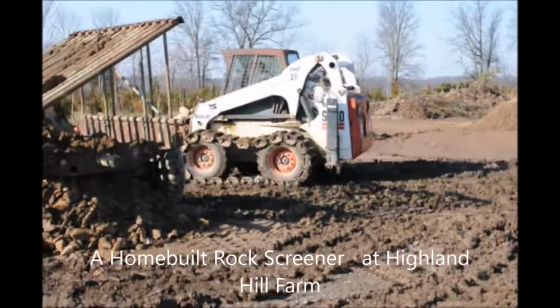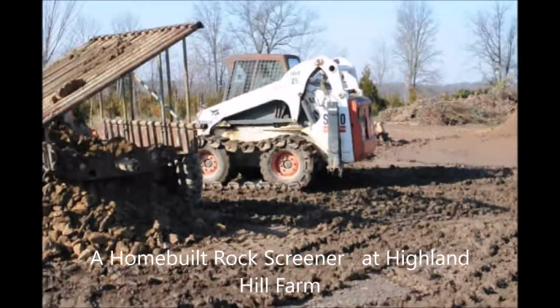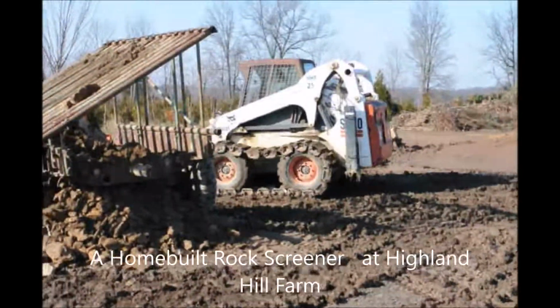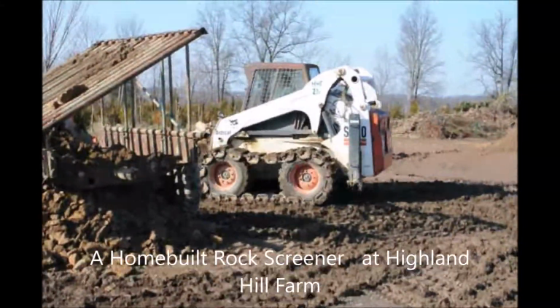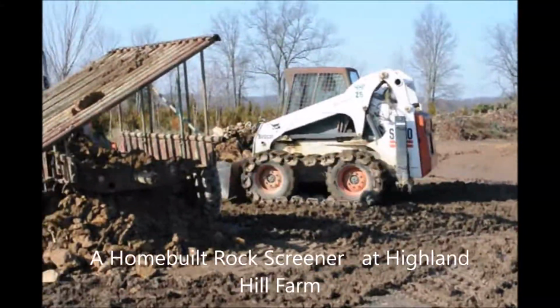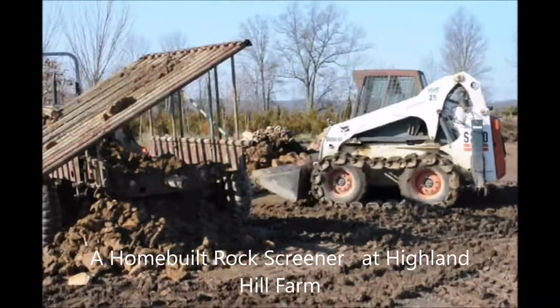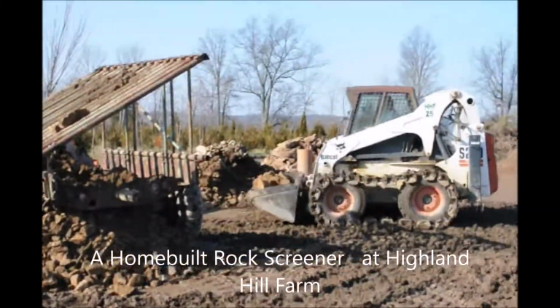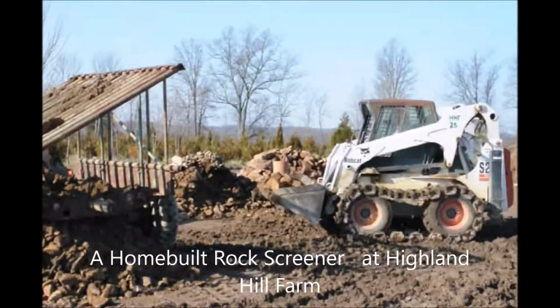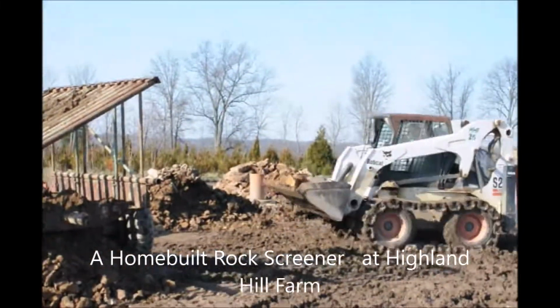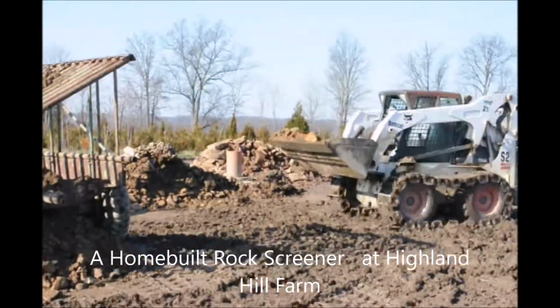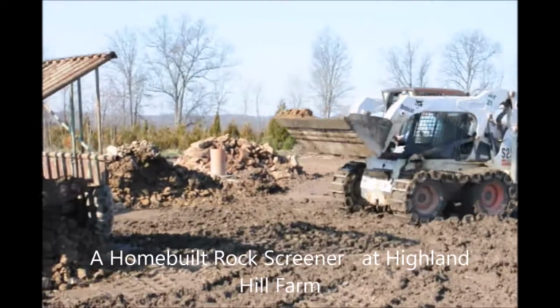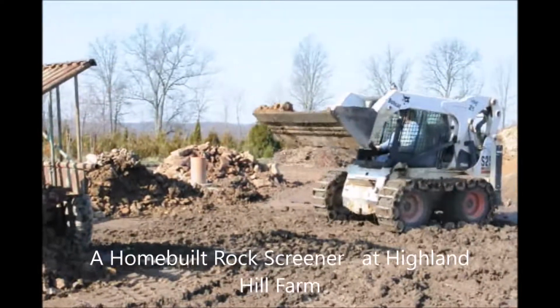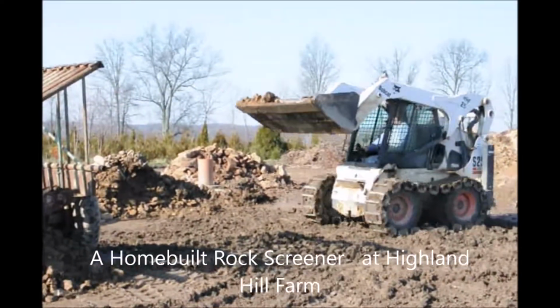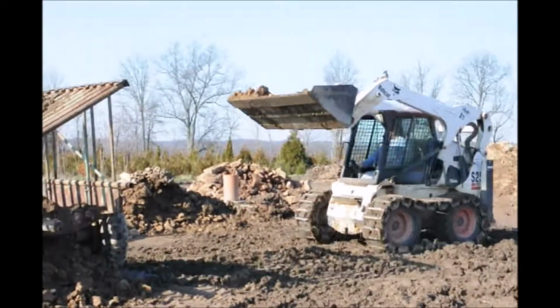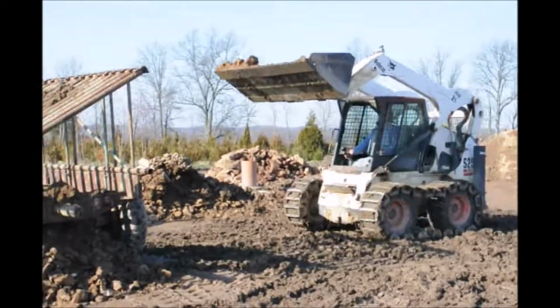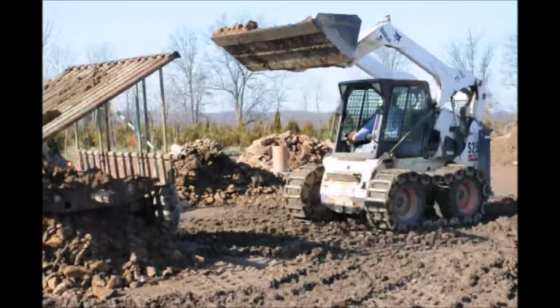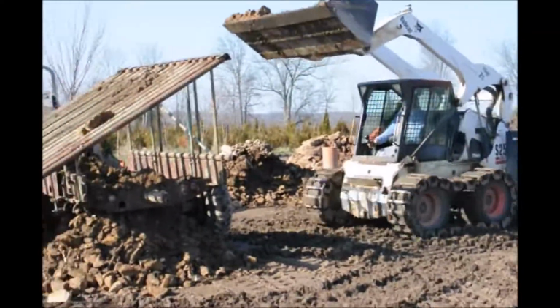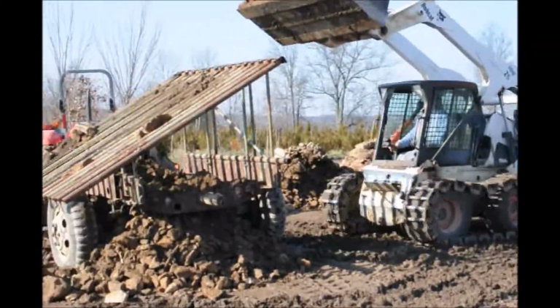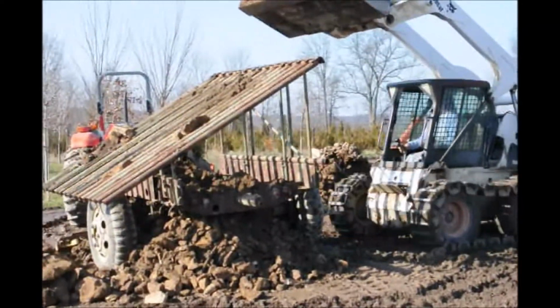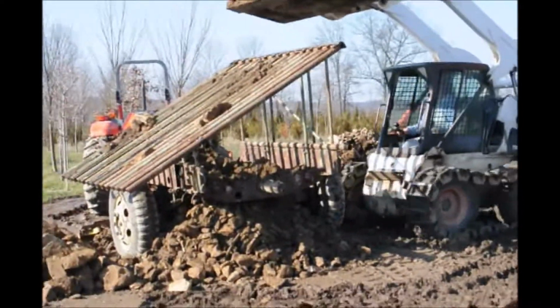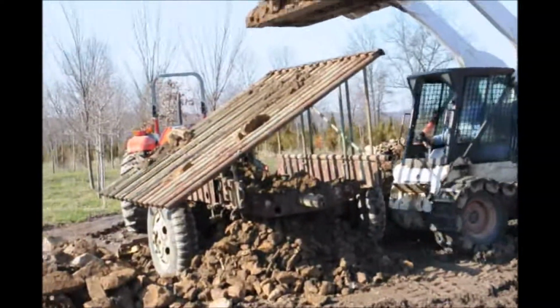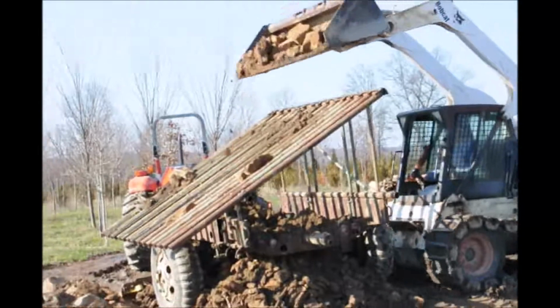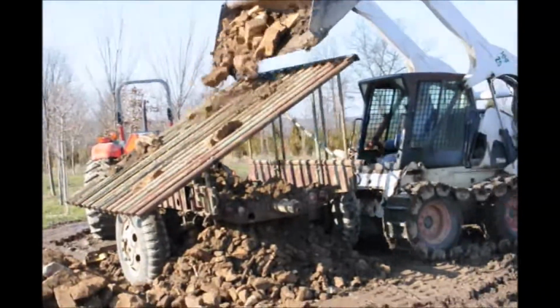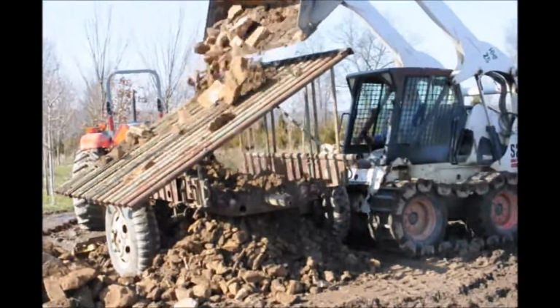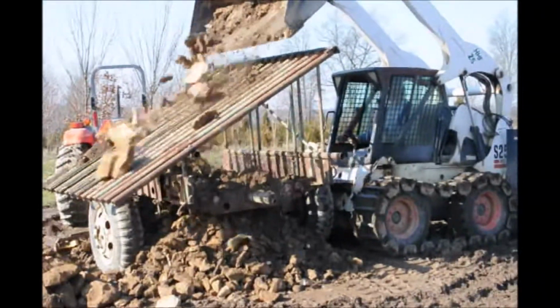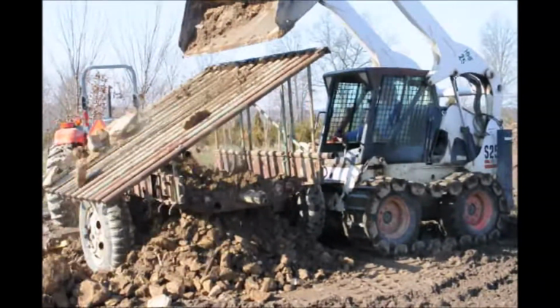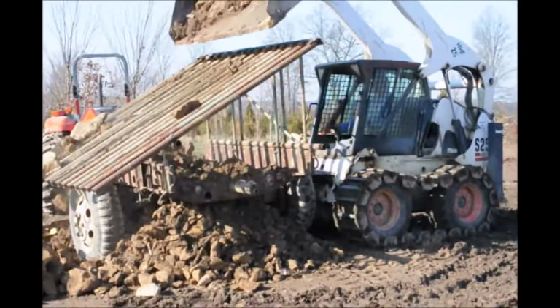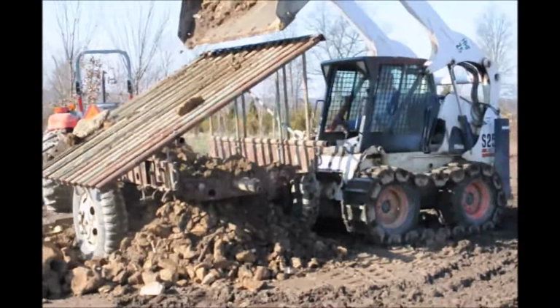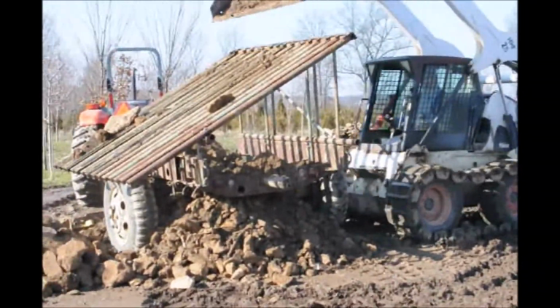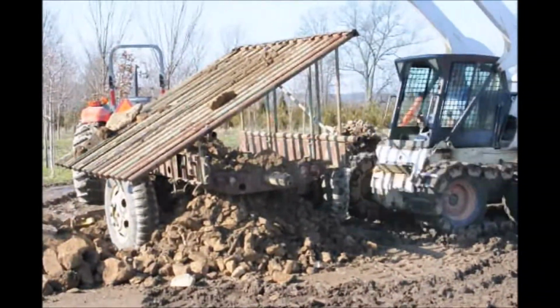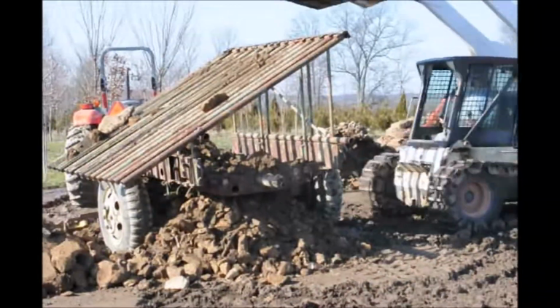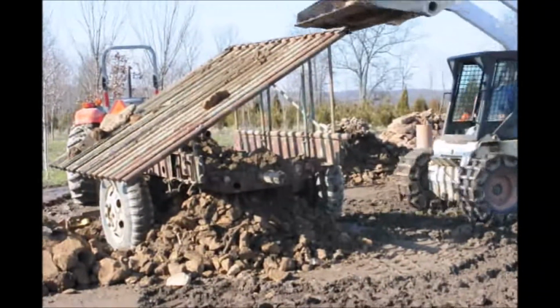This is a home-built rock screener that we made at Highland Hill Farm. At our tree farm we take in all kinds of materials — dirt and stone and things like that — and we use it to fill in holes where we've dug large caliper trees out.